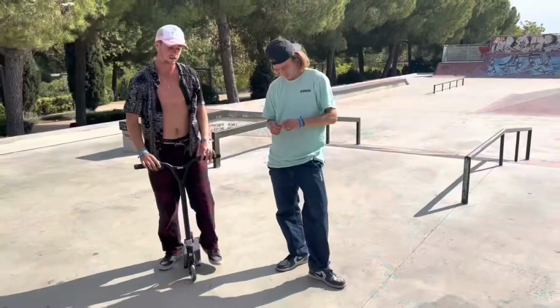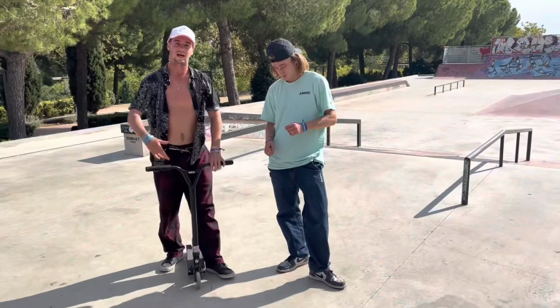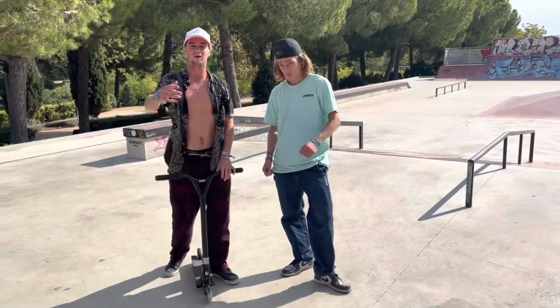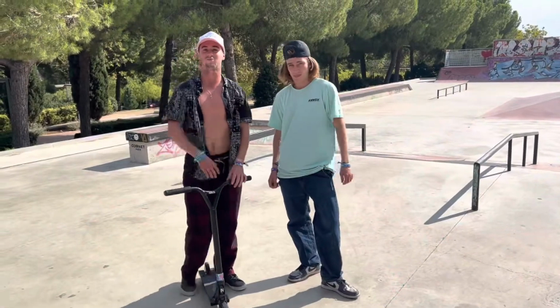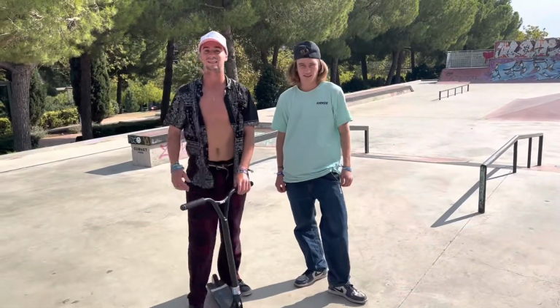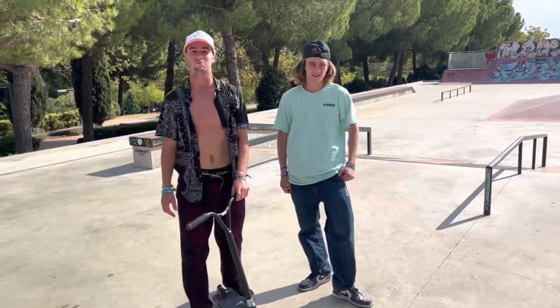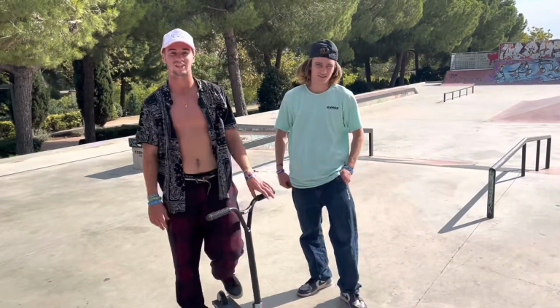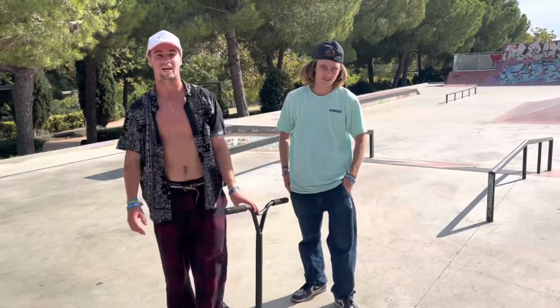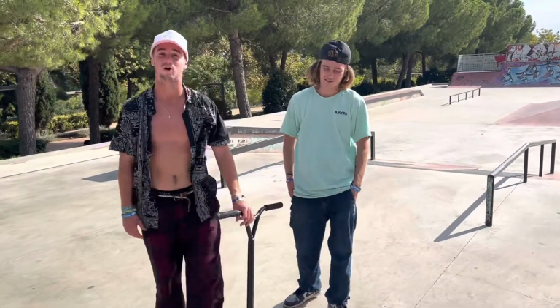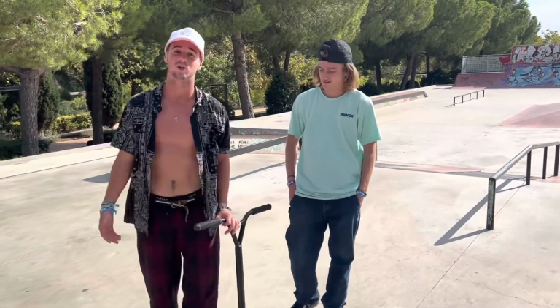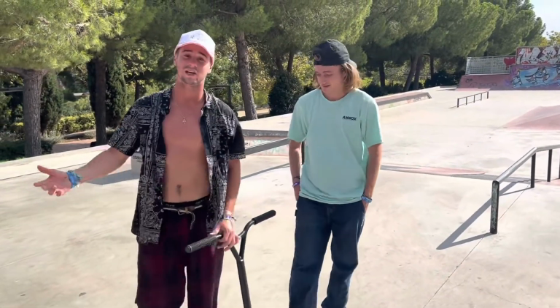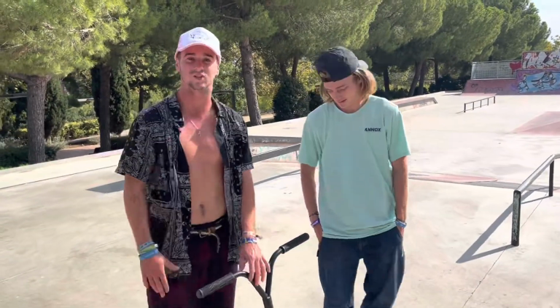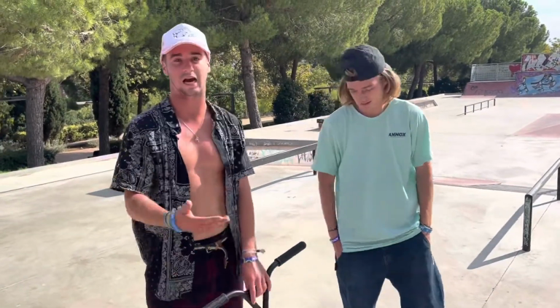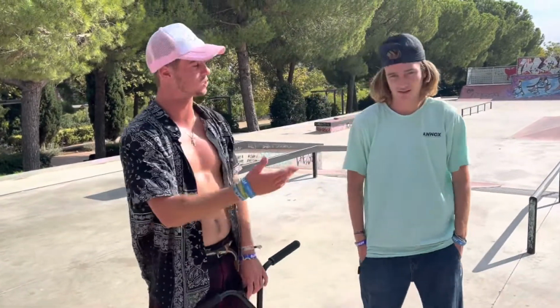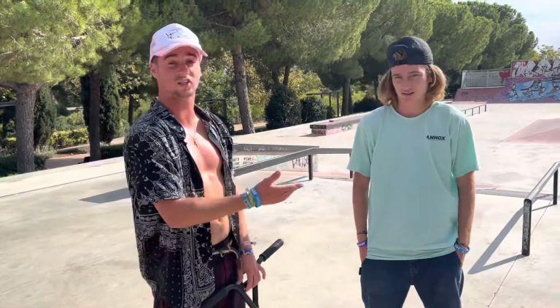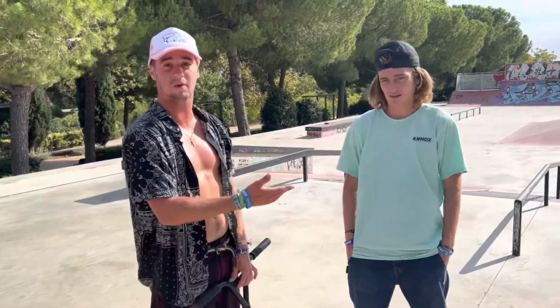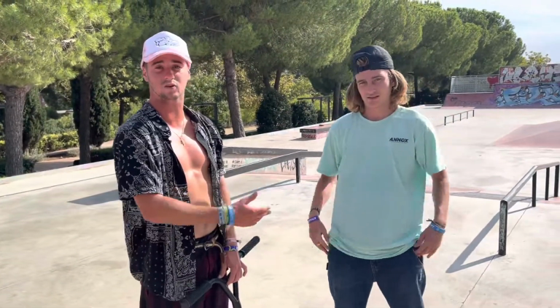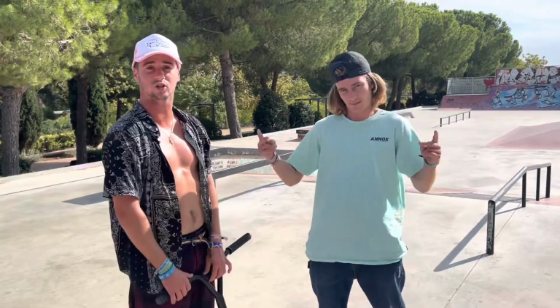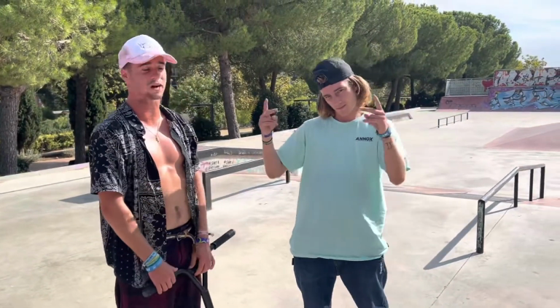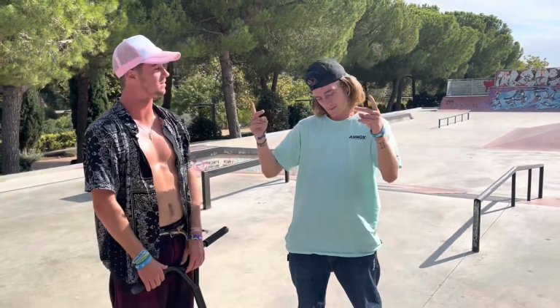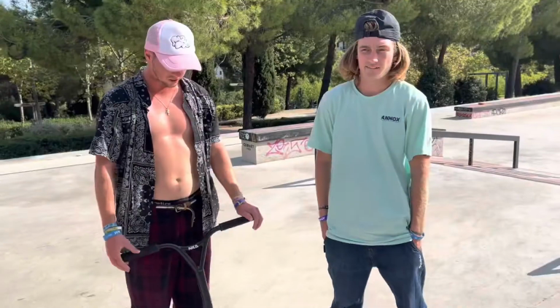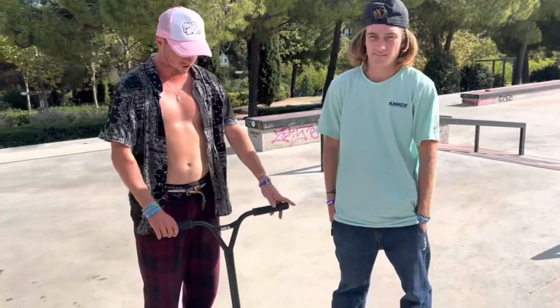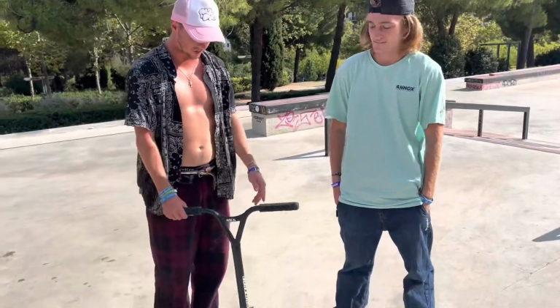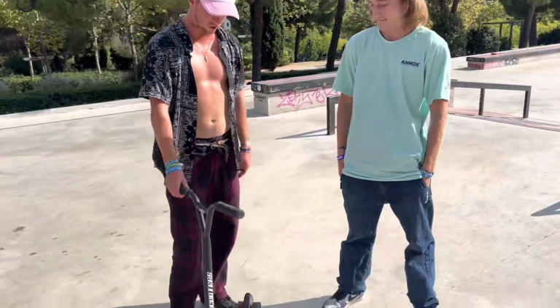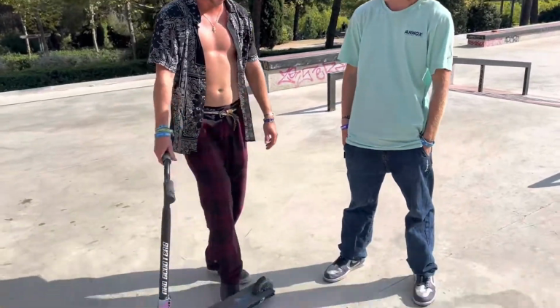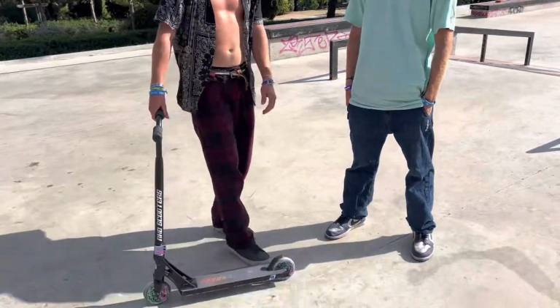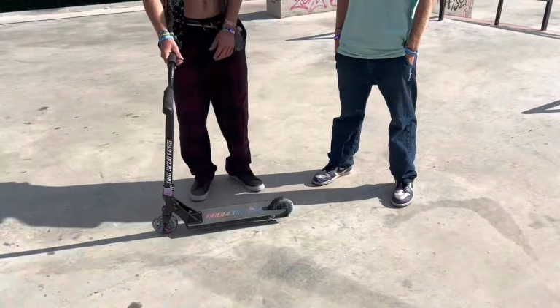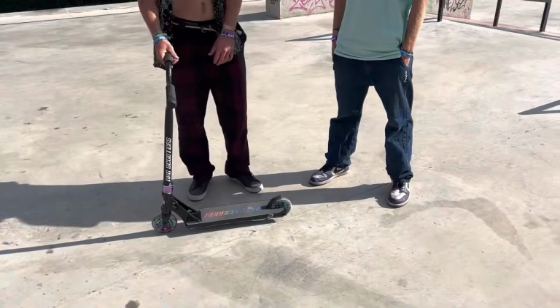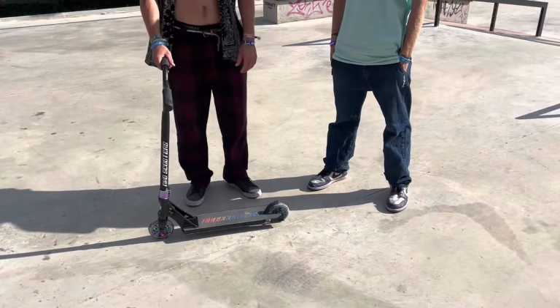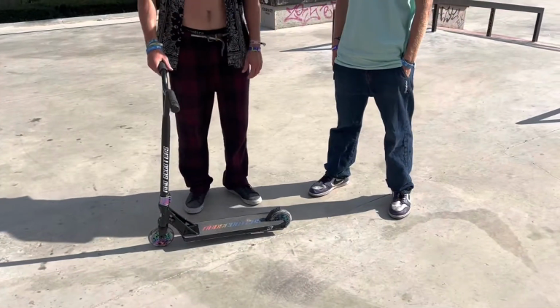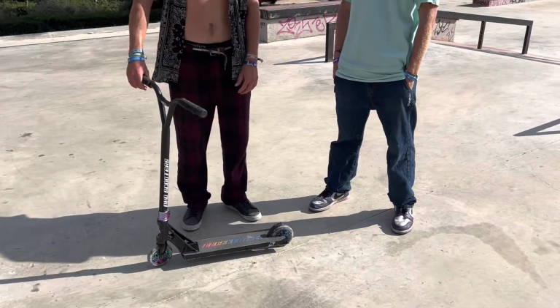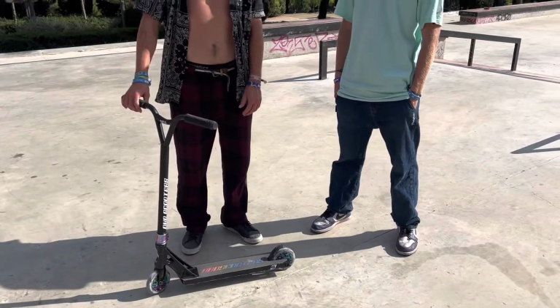Hey what's up fellas, it's Macias again for a new video. Today I'm with my teammate Hugo Duval. We're going to try out the new complete scooter from NKD, the gas scooter.